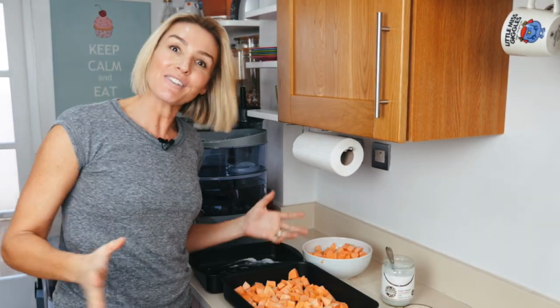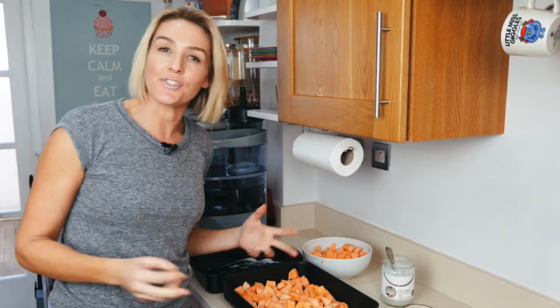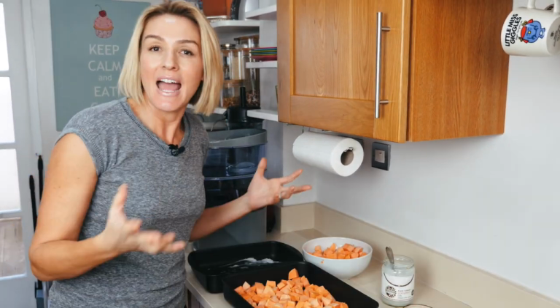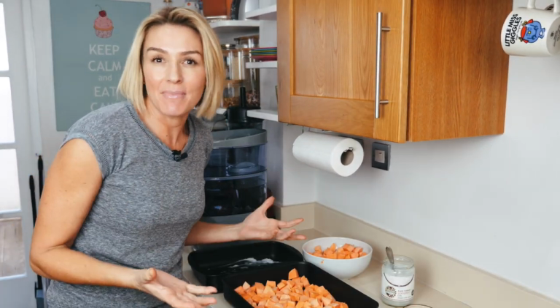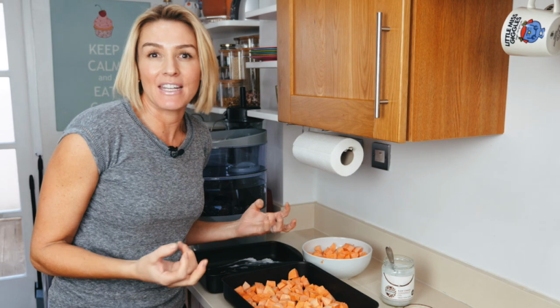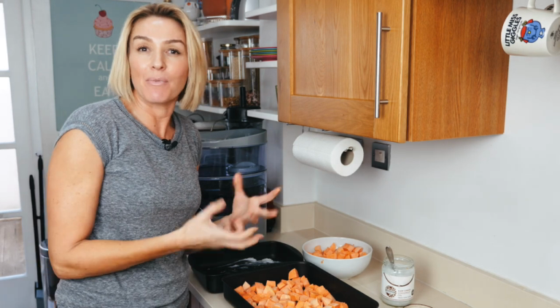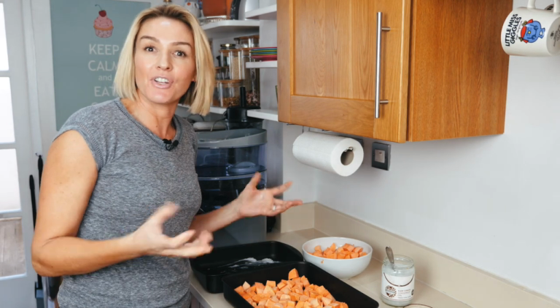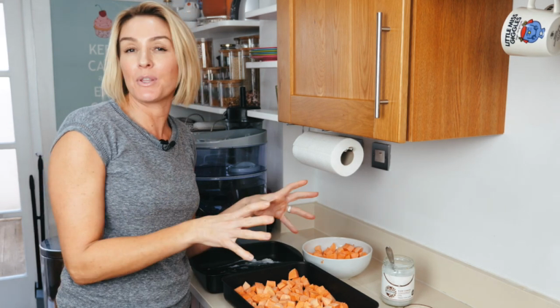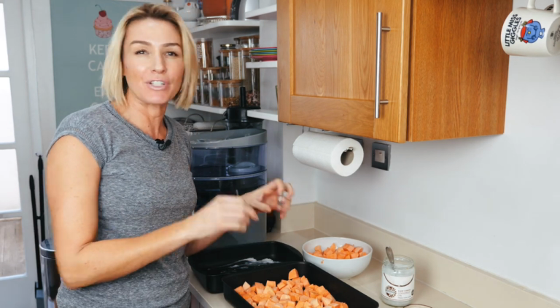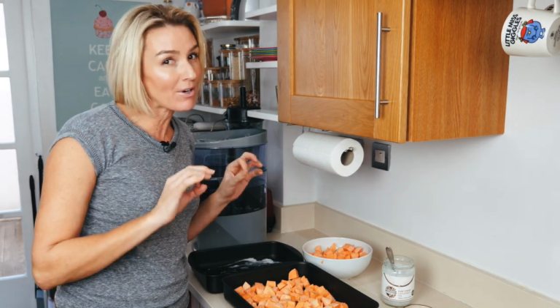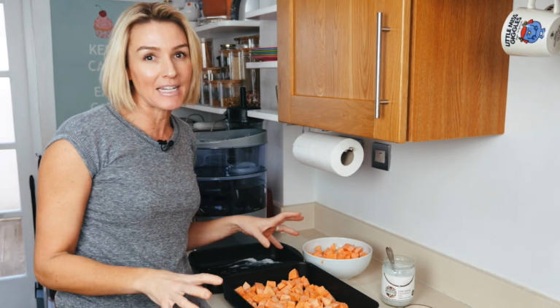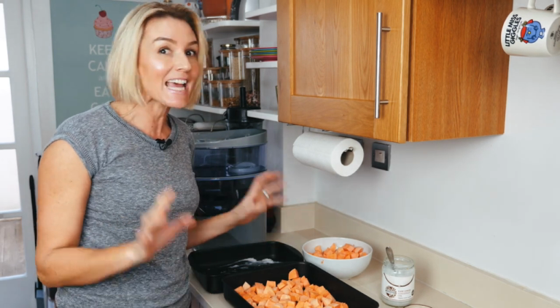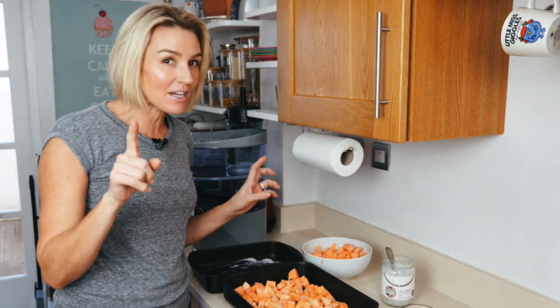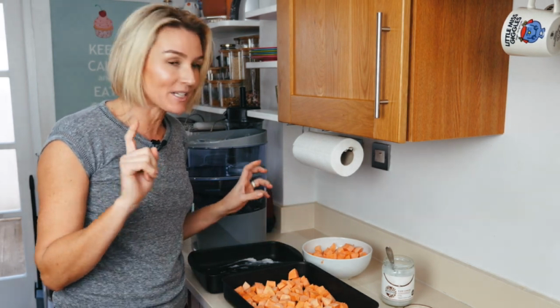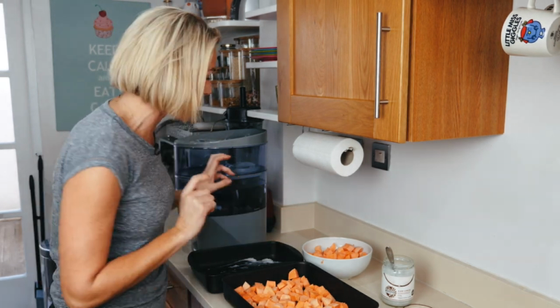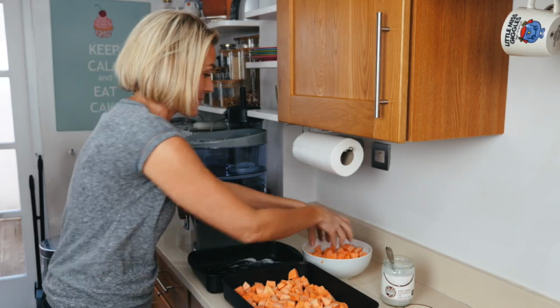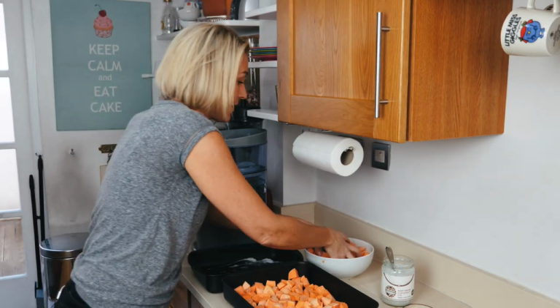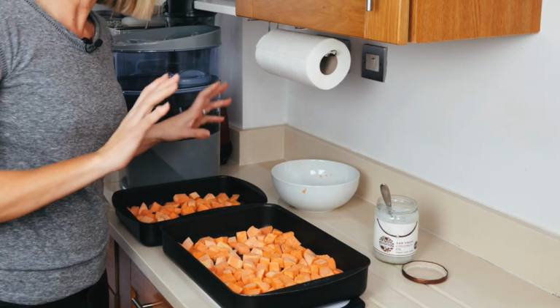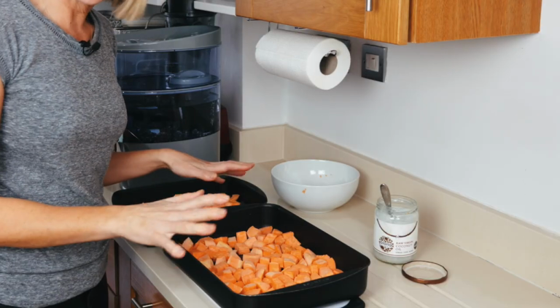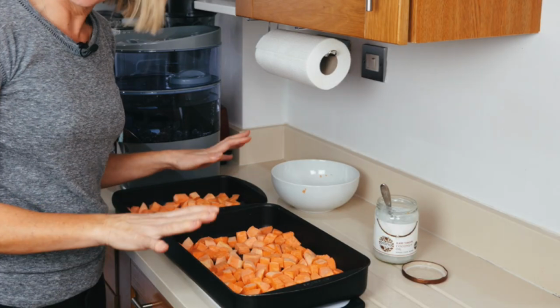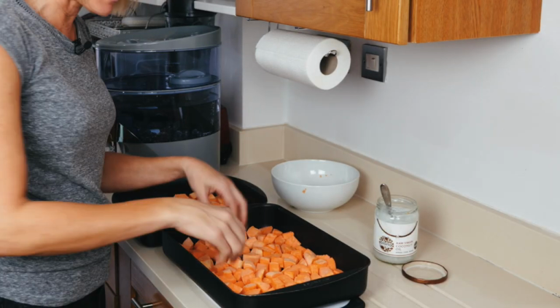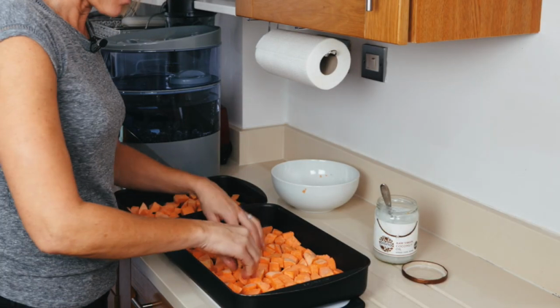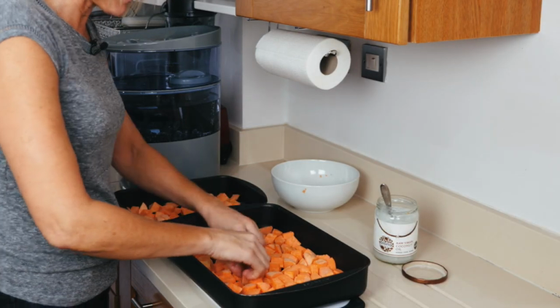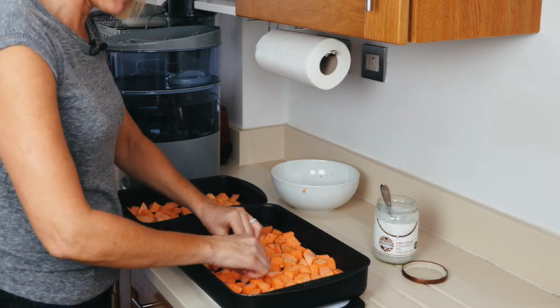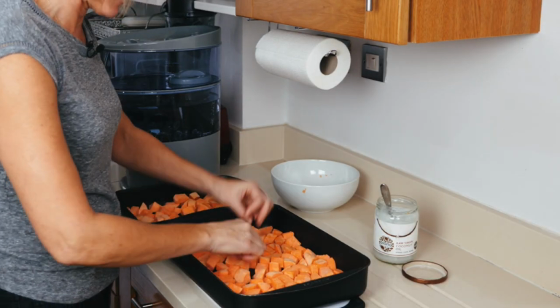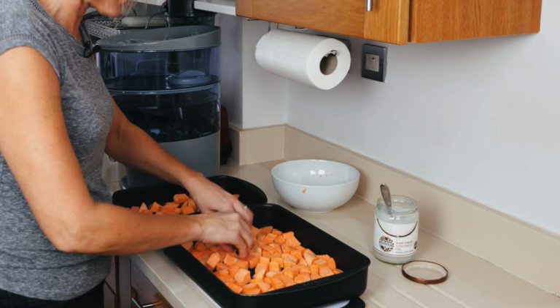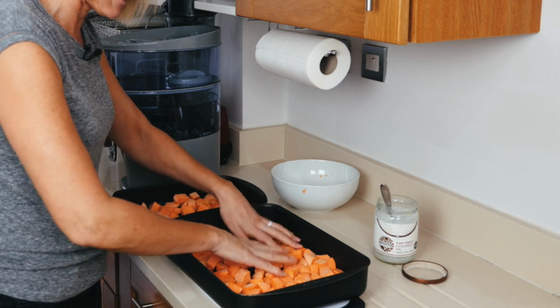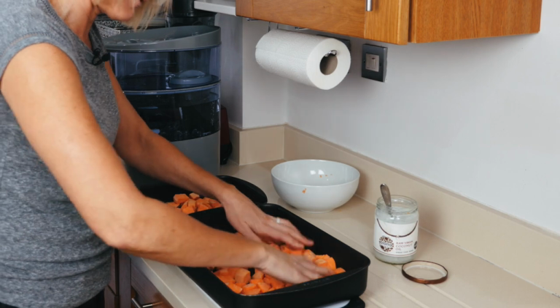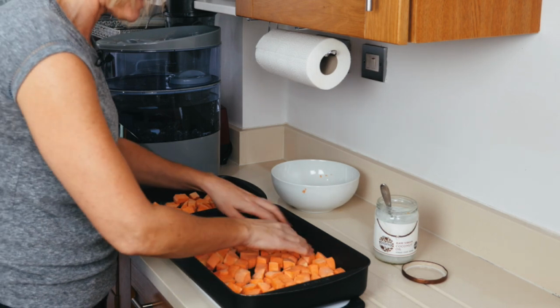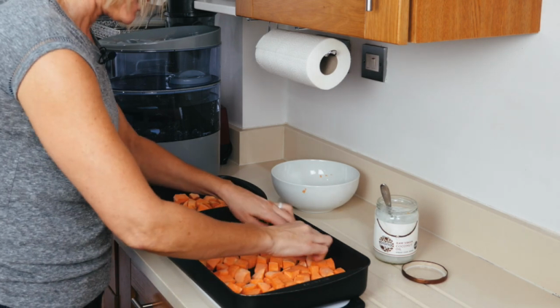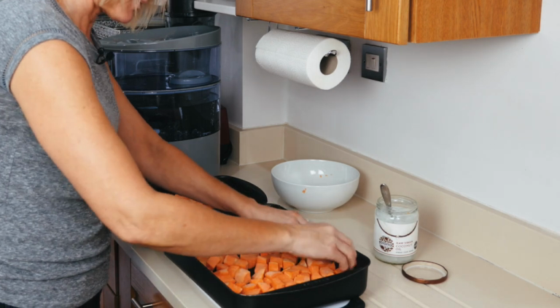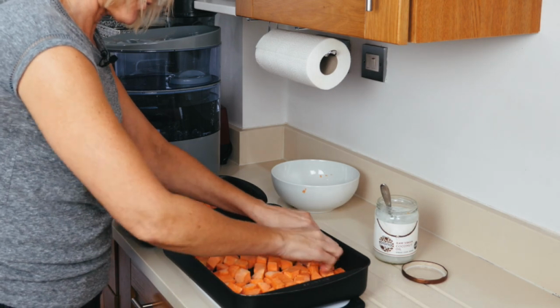Once they're roasted you can have them that evening, and with the leftovers put them in the fridge. They're great to reheat and great cold in a salad as well. I don't put any salt or any pepper — I think people can add that to their own taste afterwards.